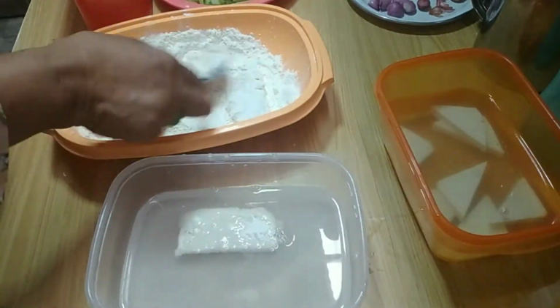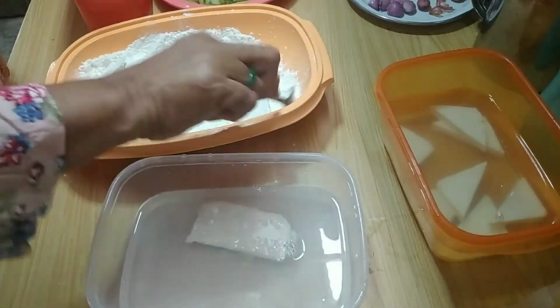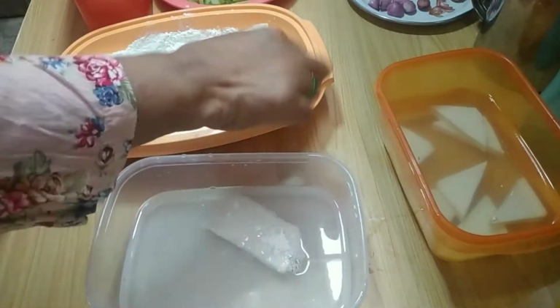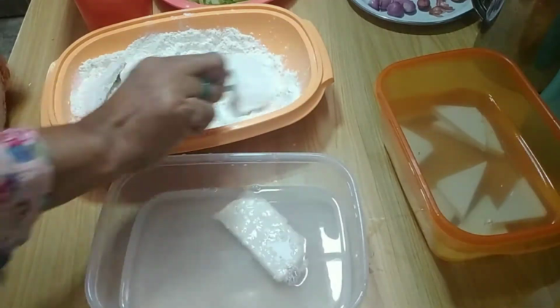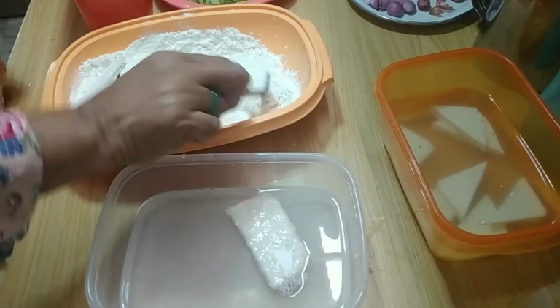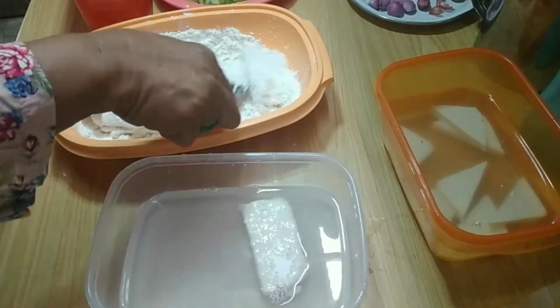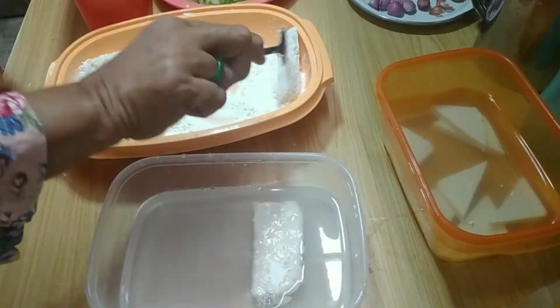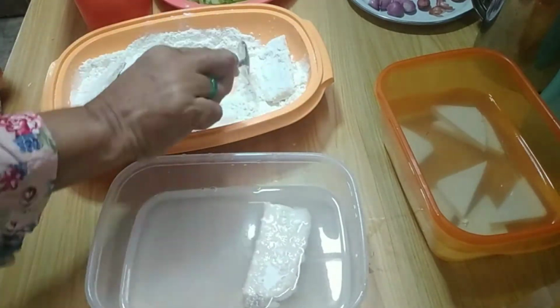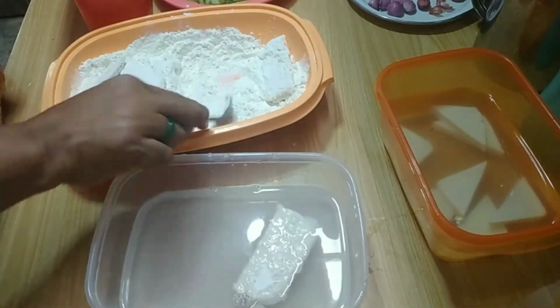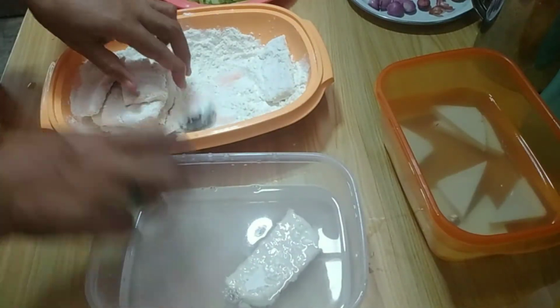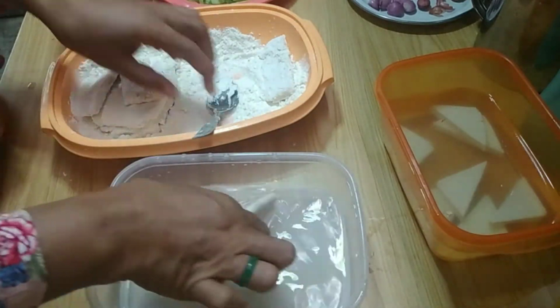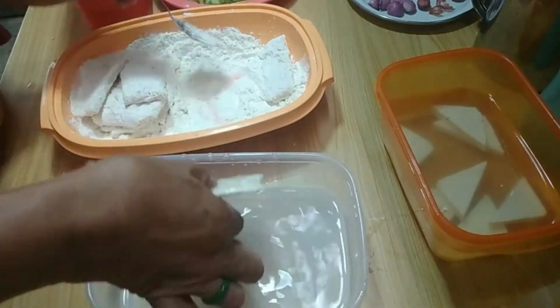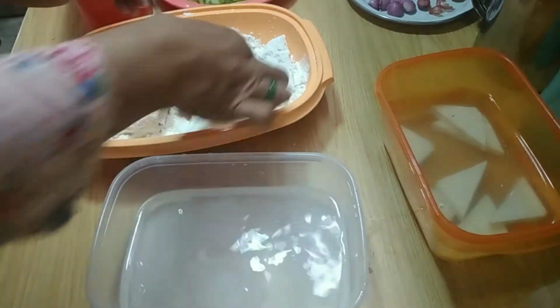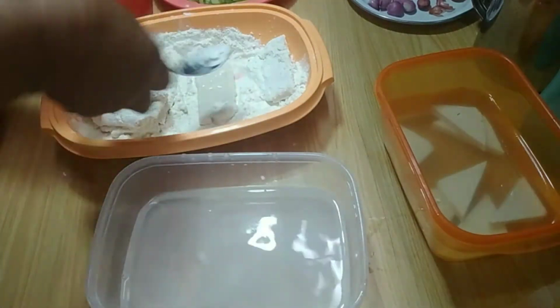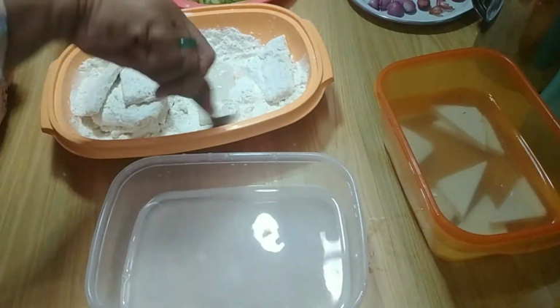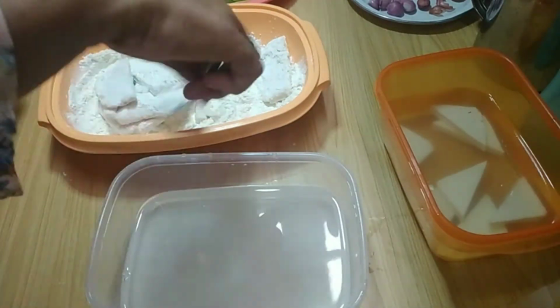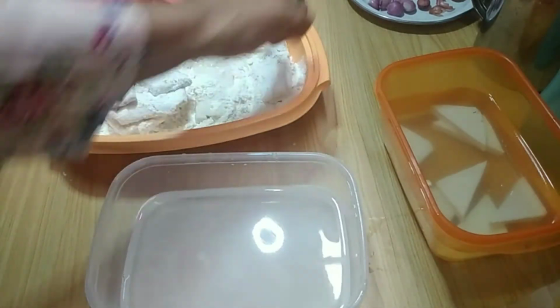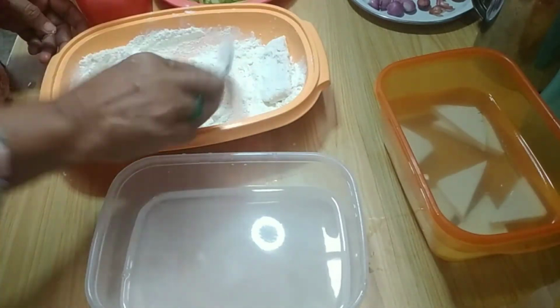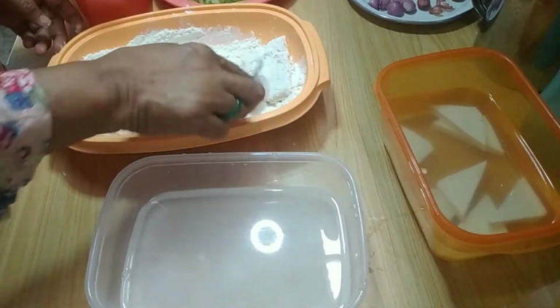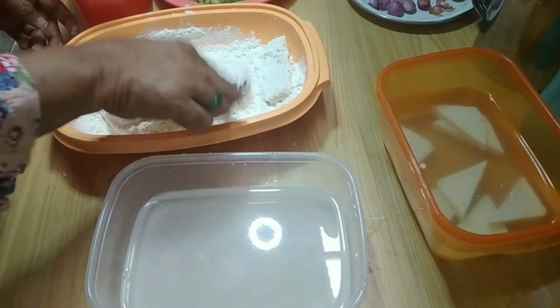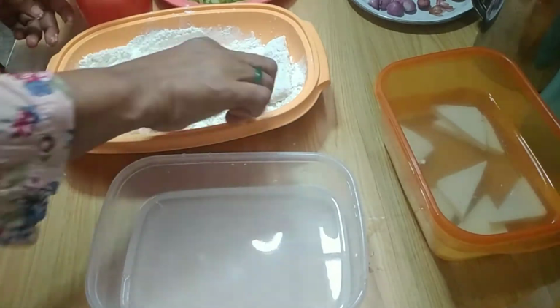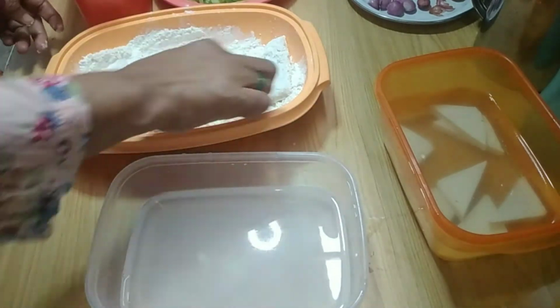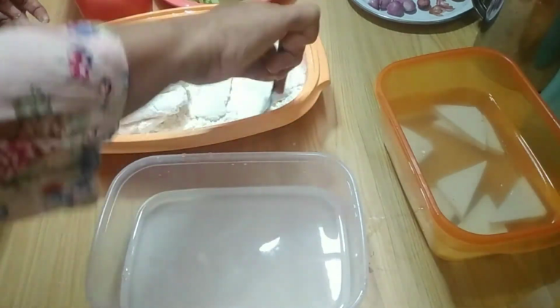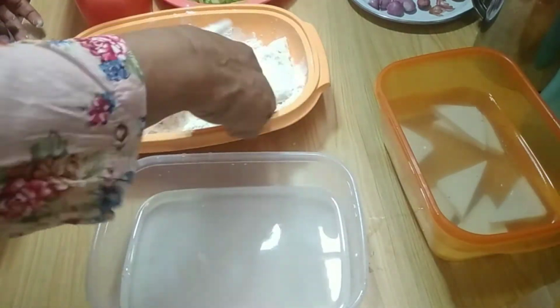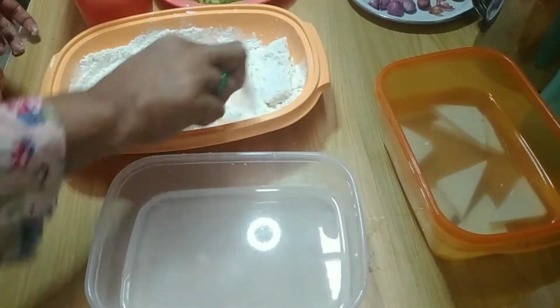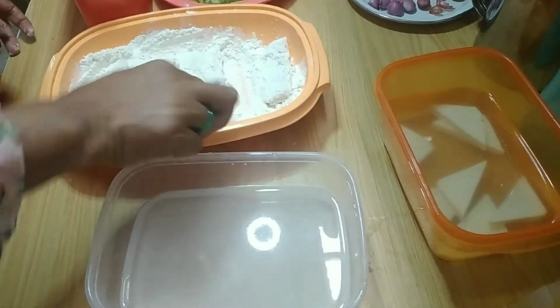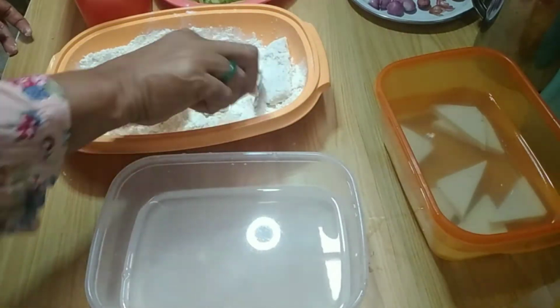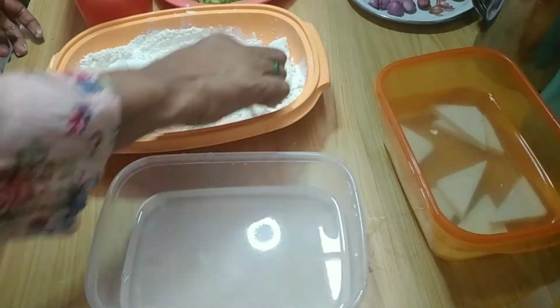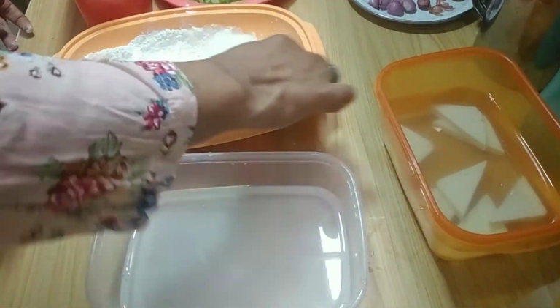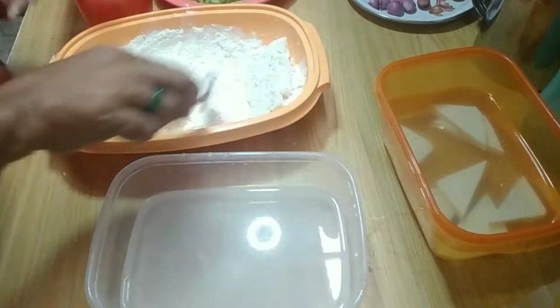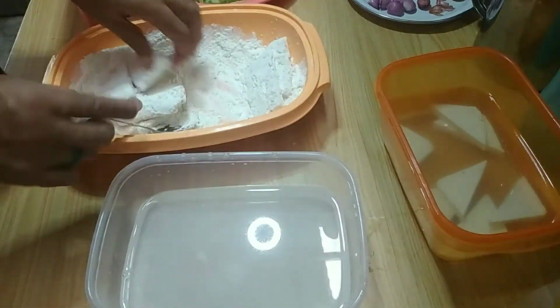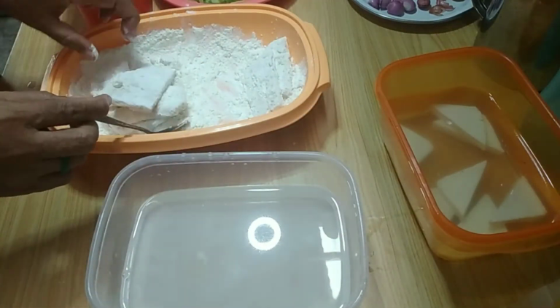Juga ada tepung terigu yang saya beri garam, lada, dan penyedap, baru diaduk rata. Jangan lupa dites rasa ya.